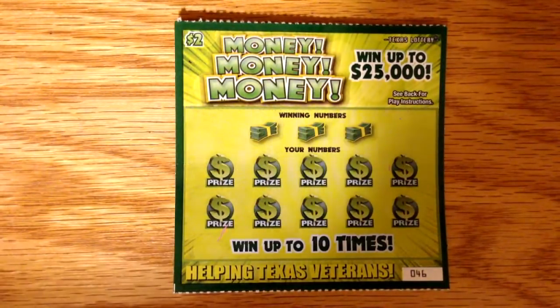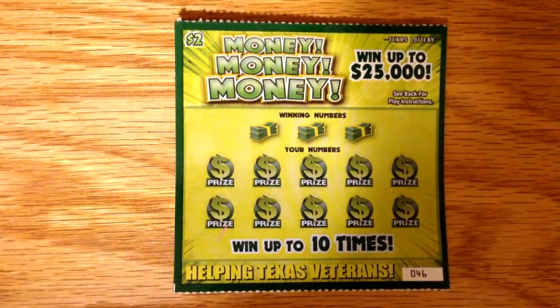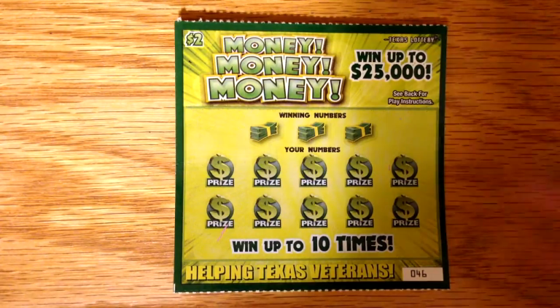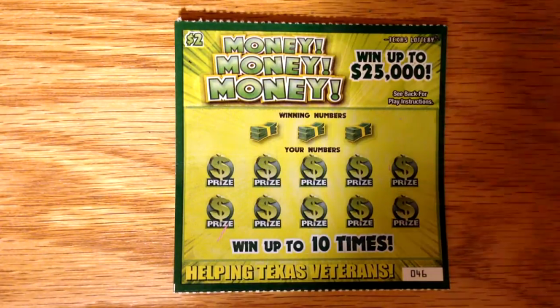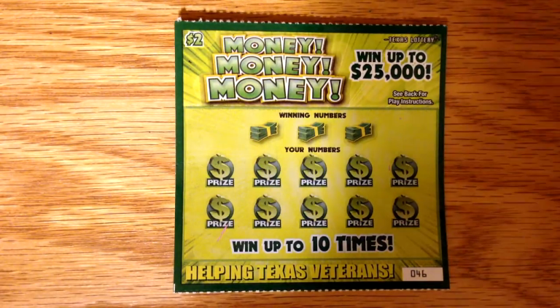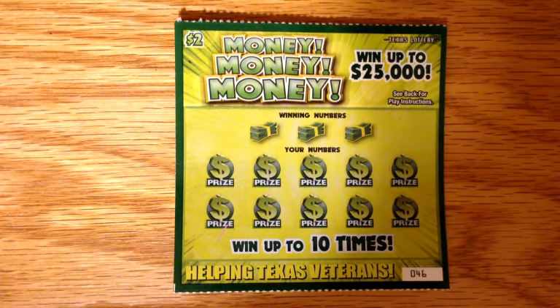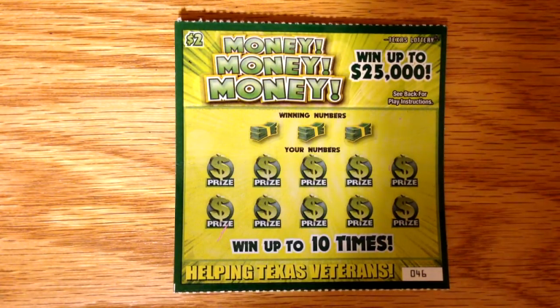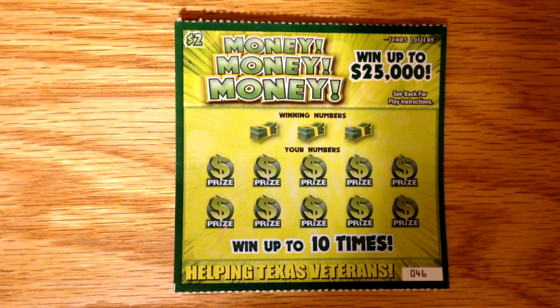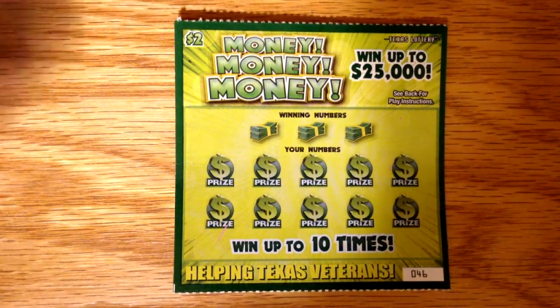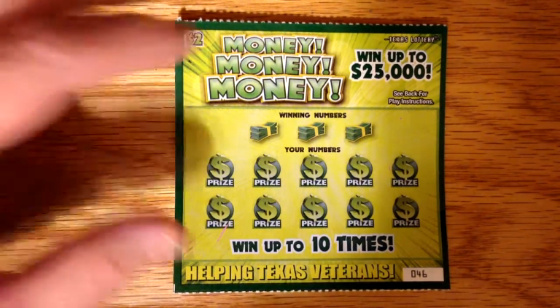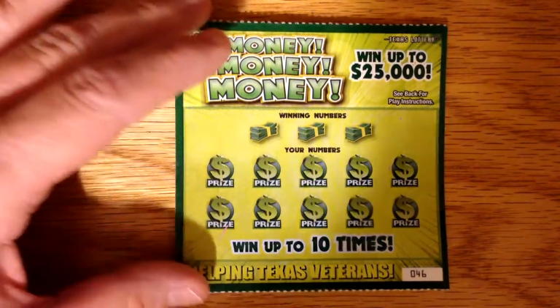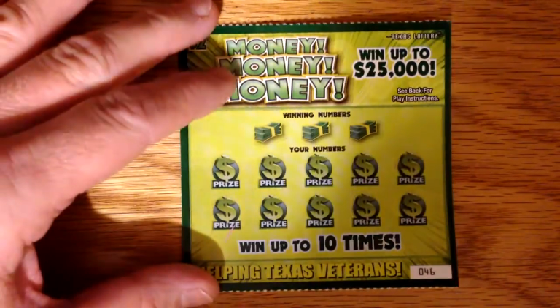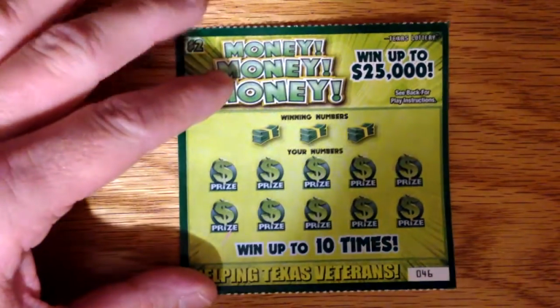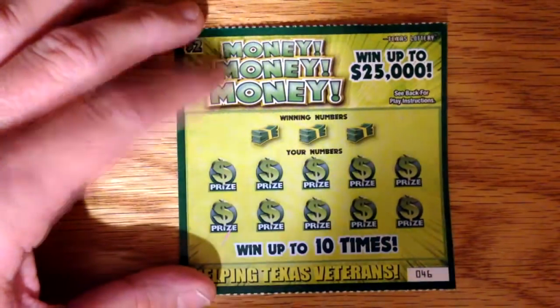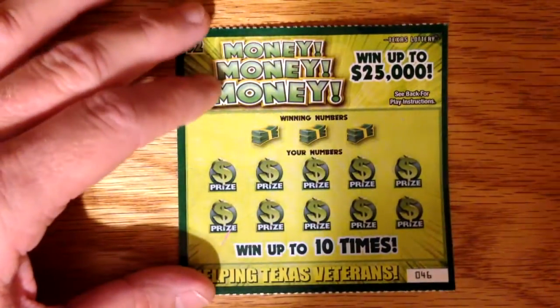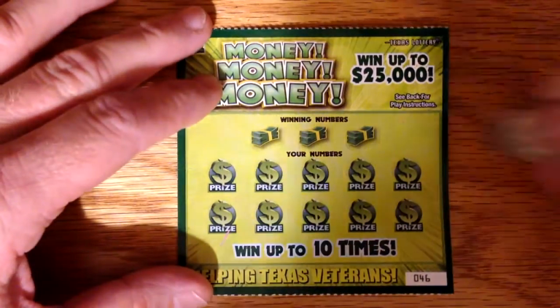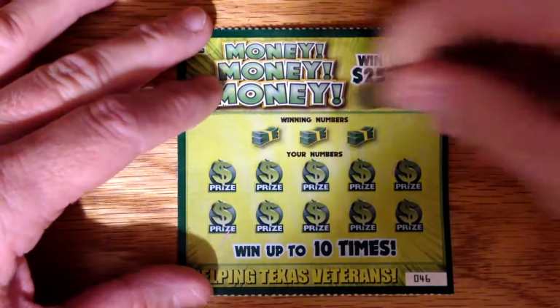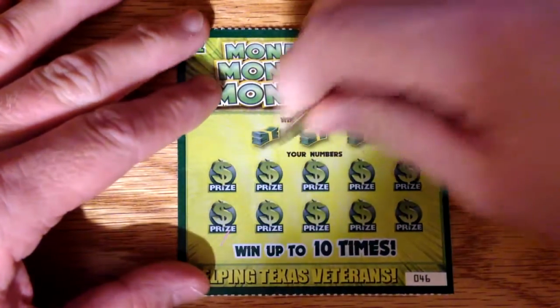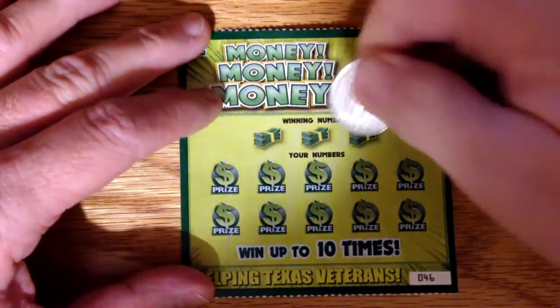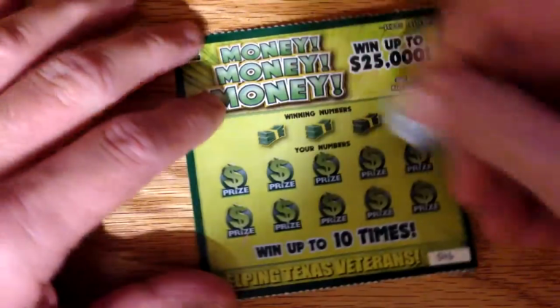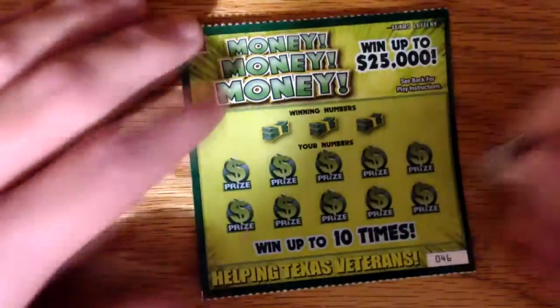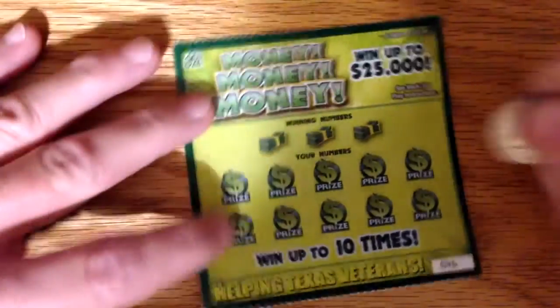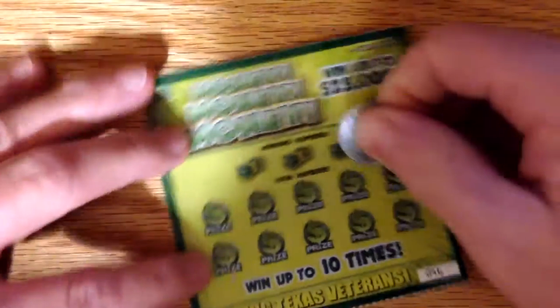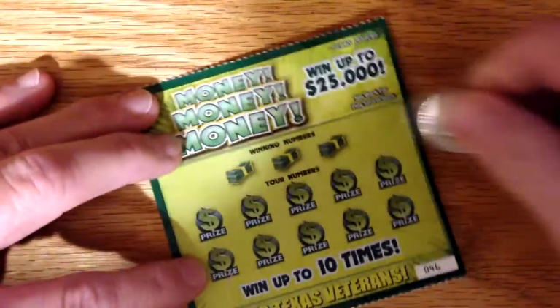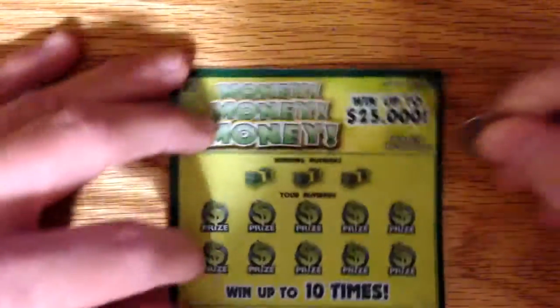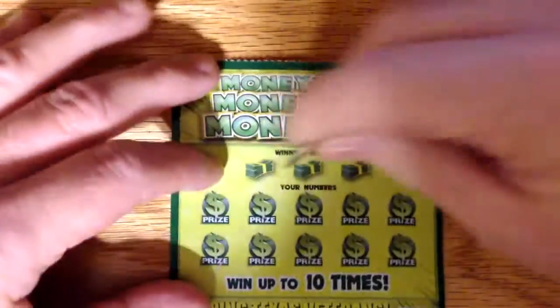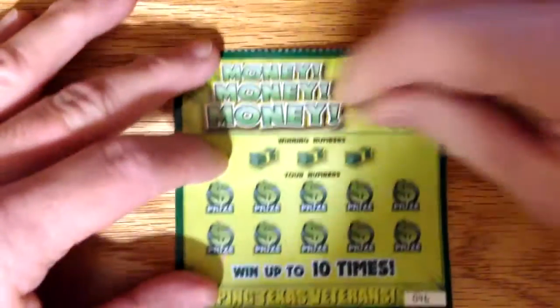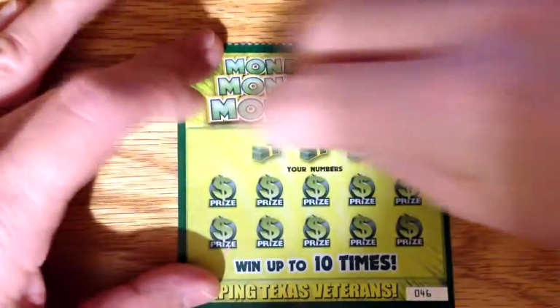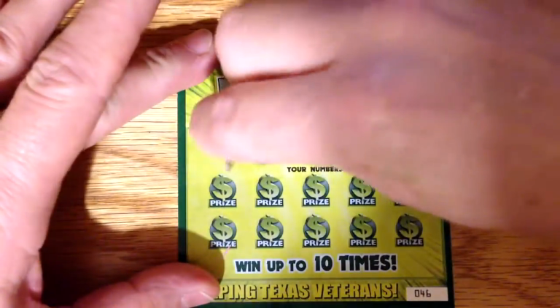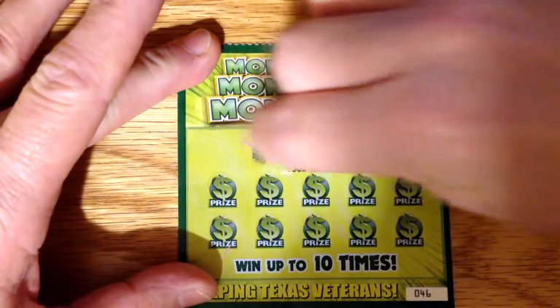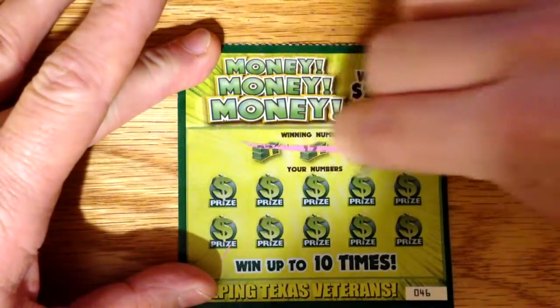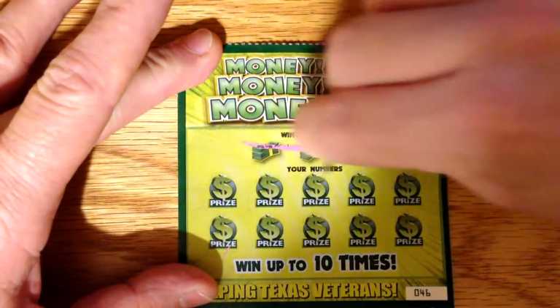We're looking for, of course, a matching winning number, or if you get a stack of cash, you win double the prize. So let's go ahead and reveal our winning numbers.